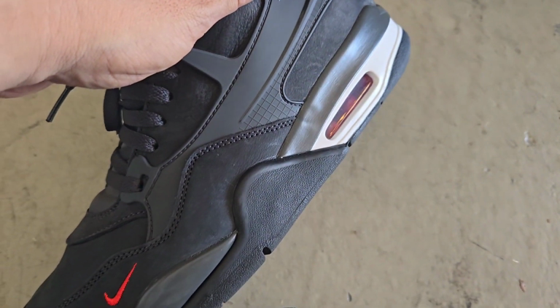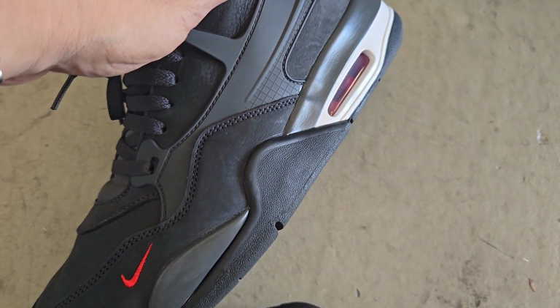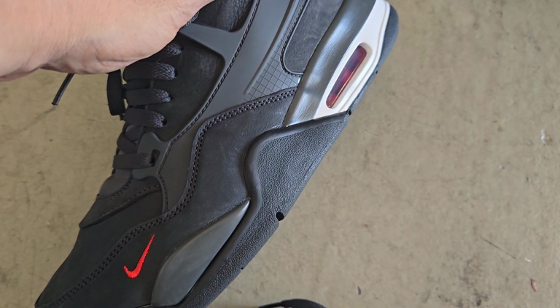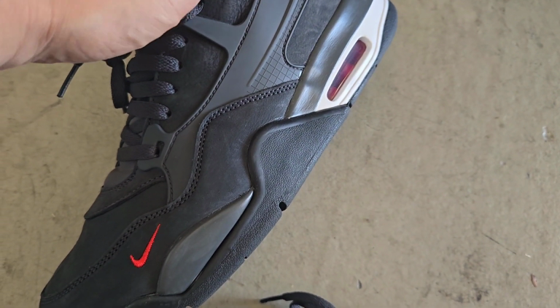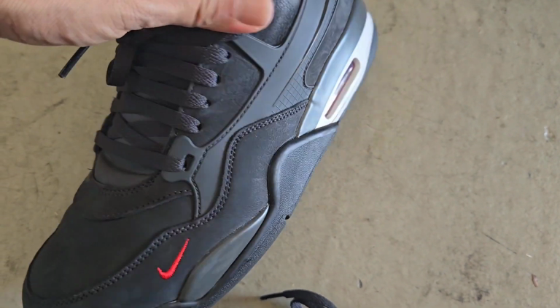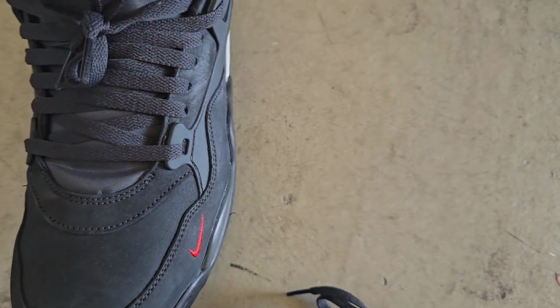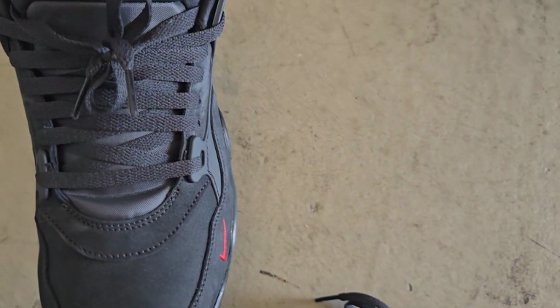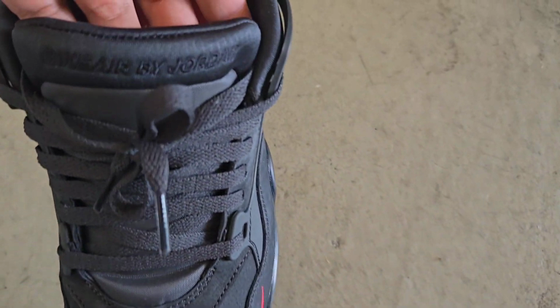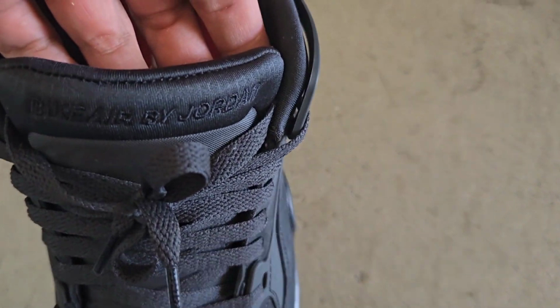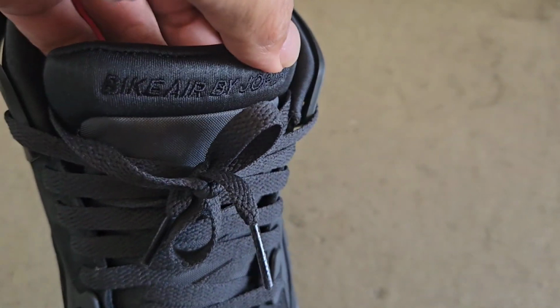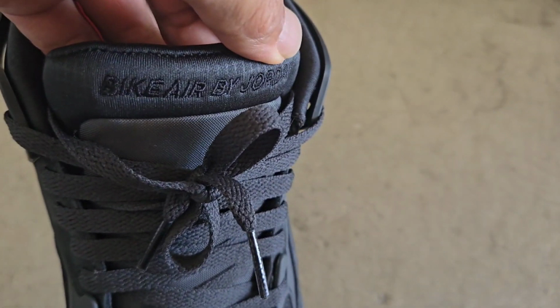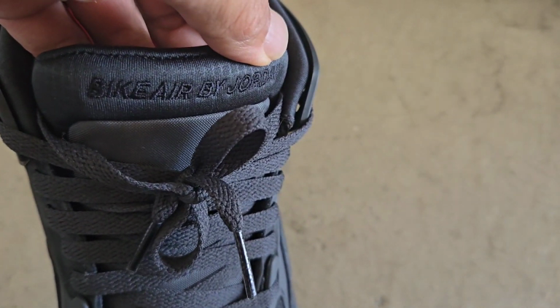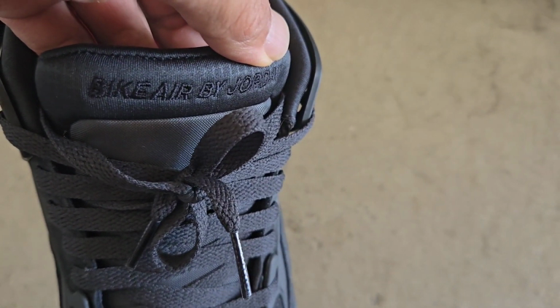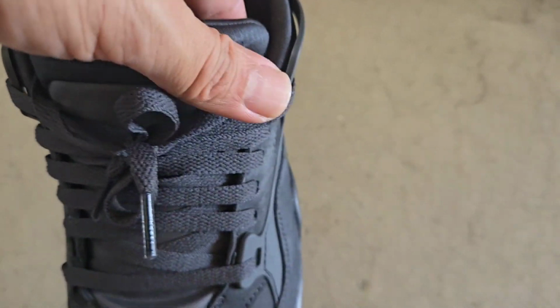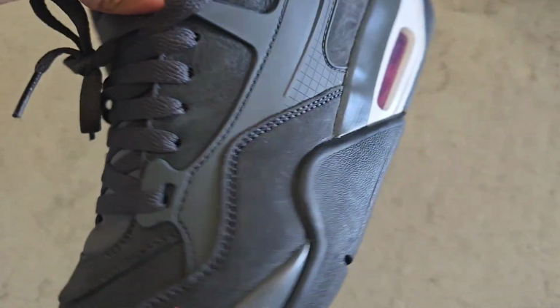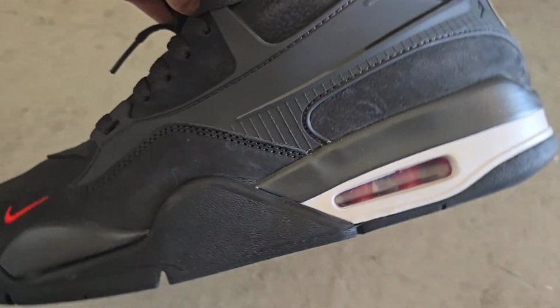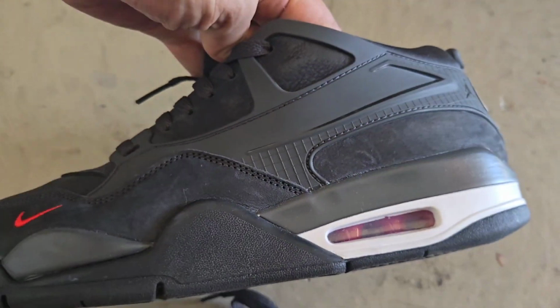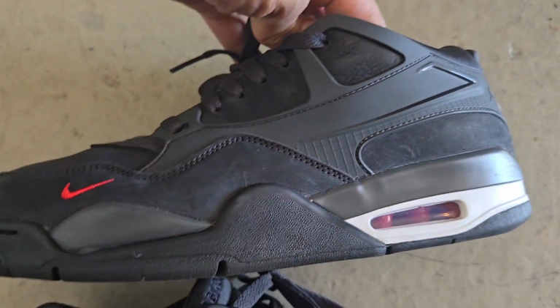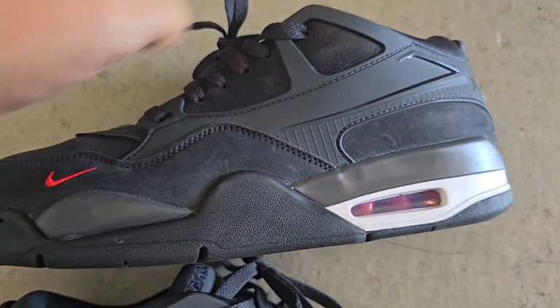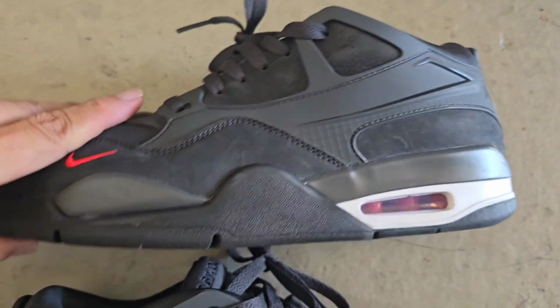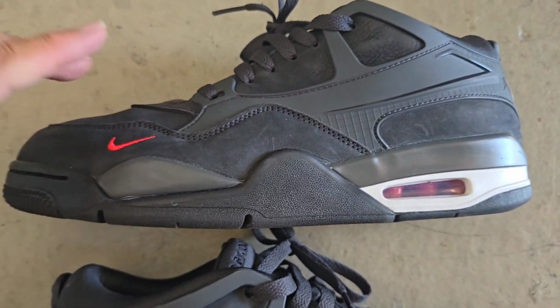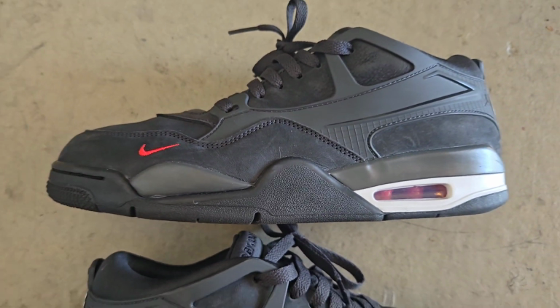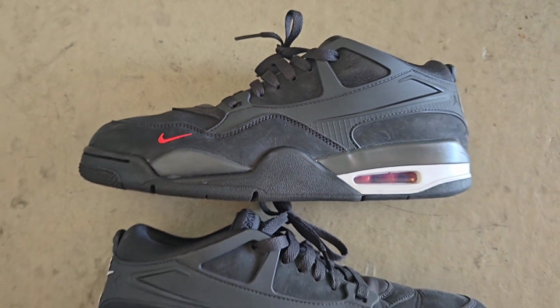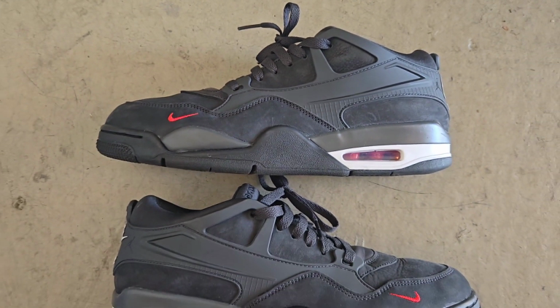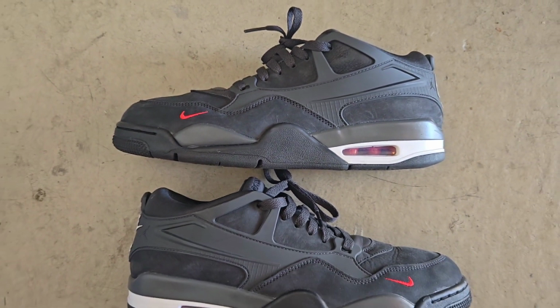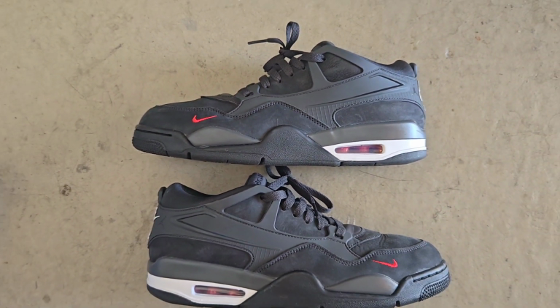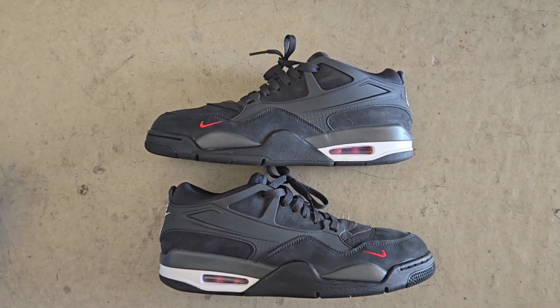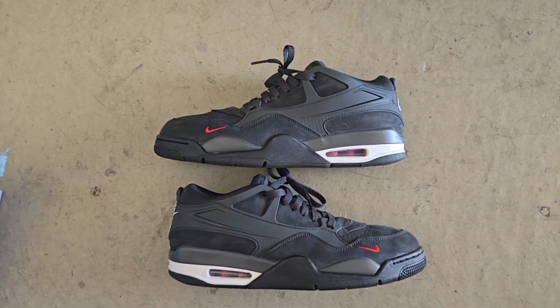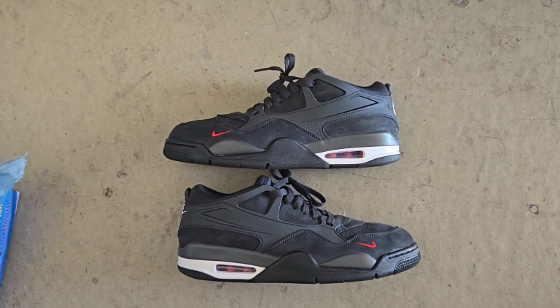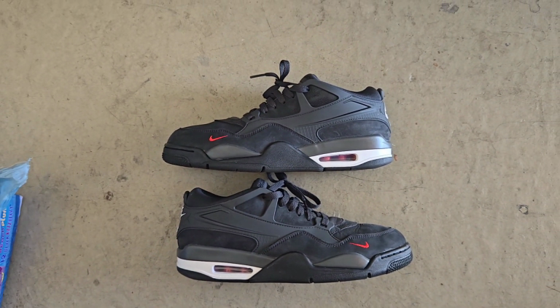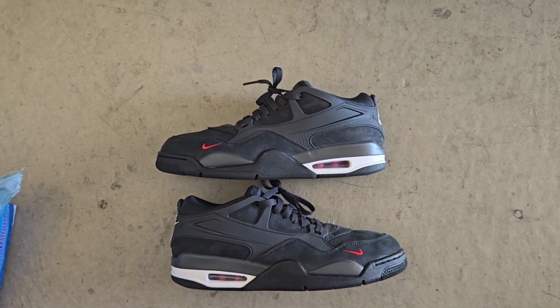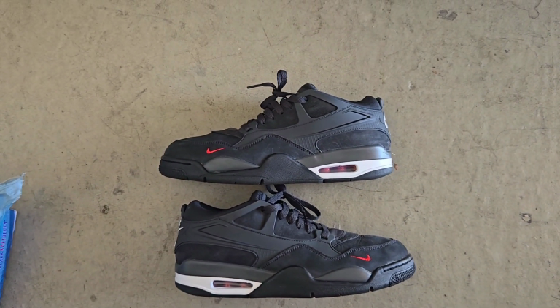Again, amazing shoe — suede upper with a splash of university red. That bike air branding makes it just a super clean pair to have and pick up.